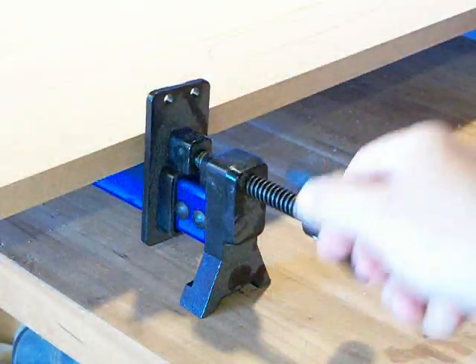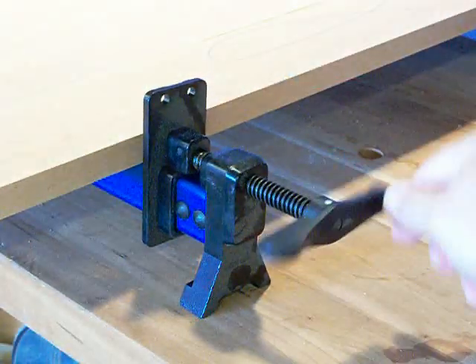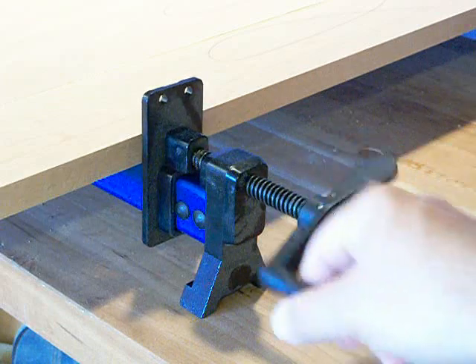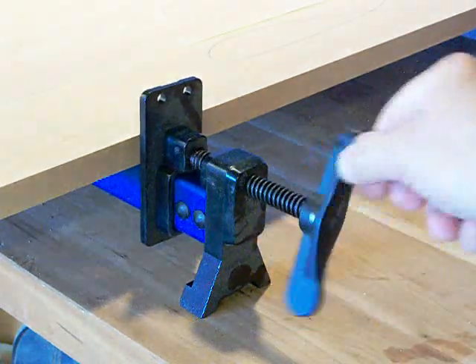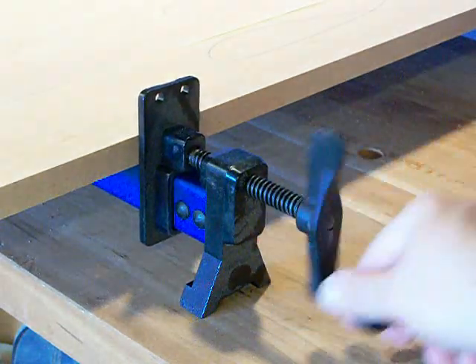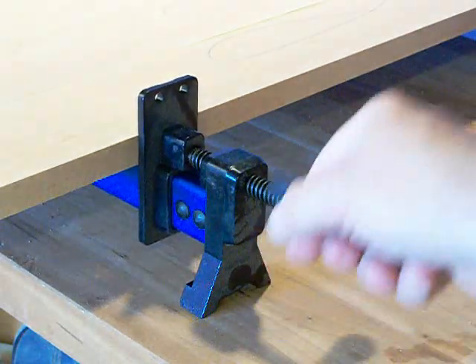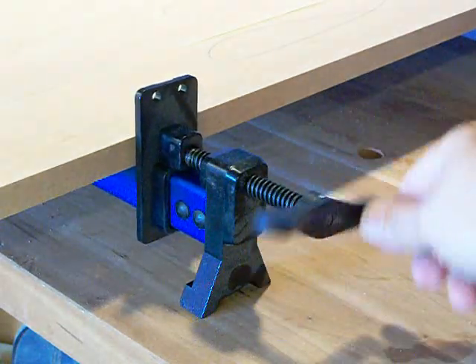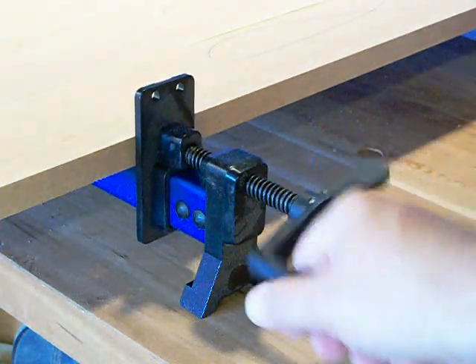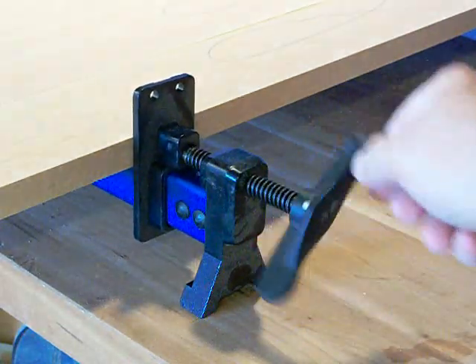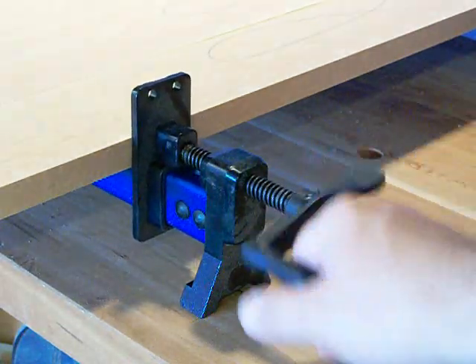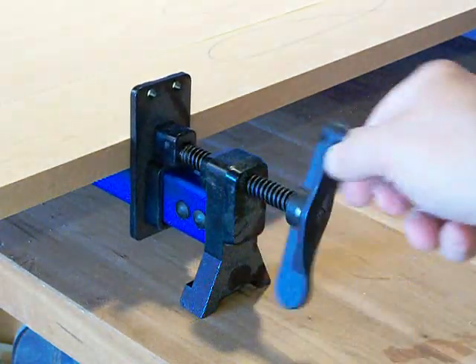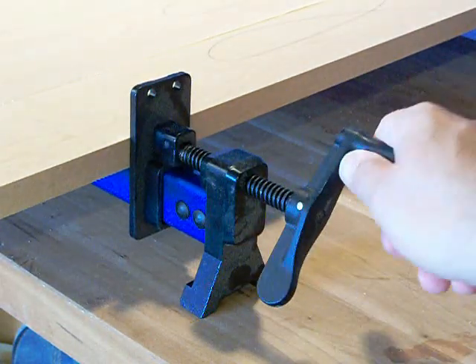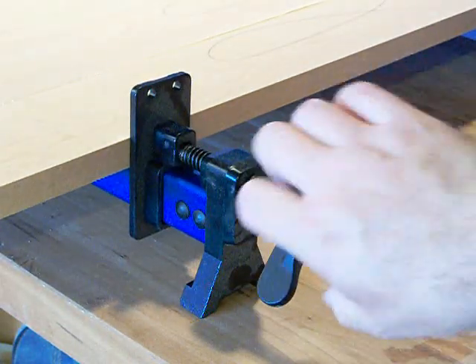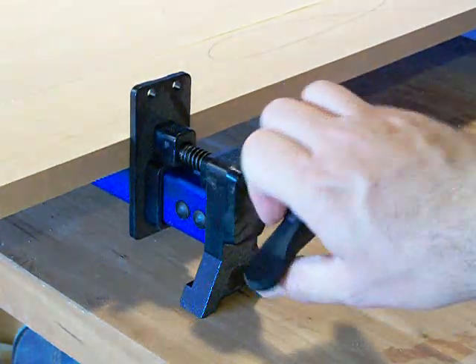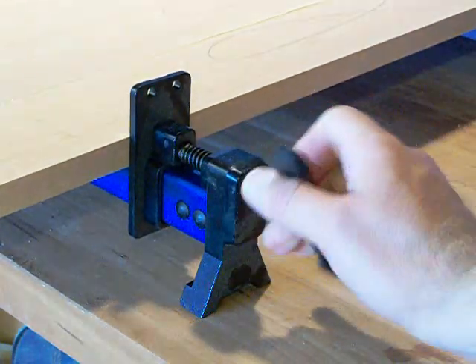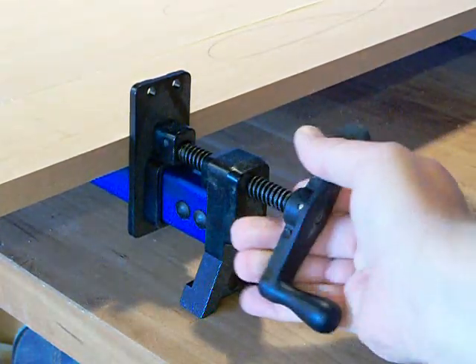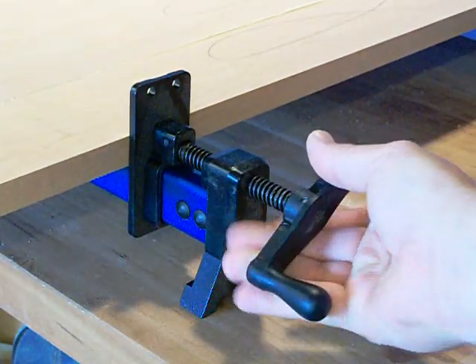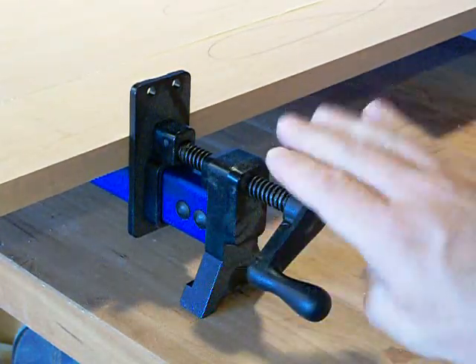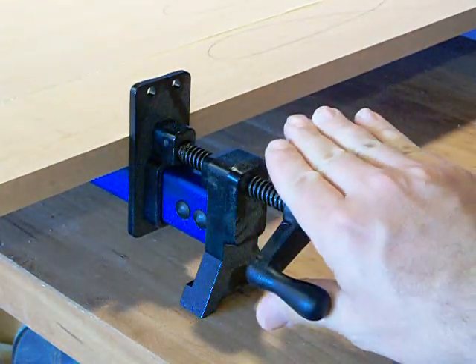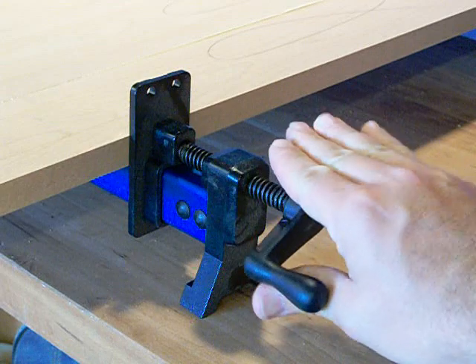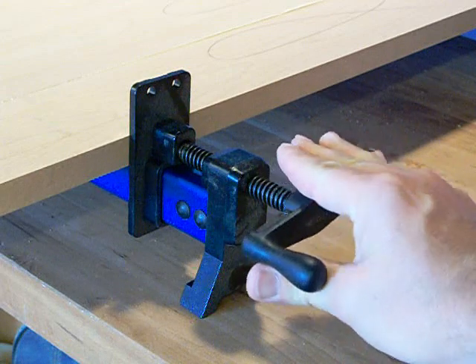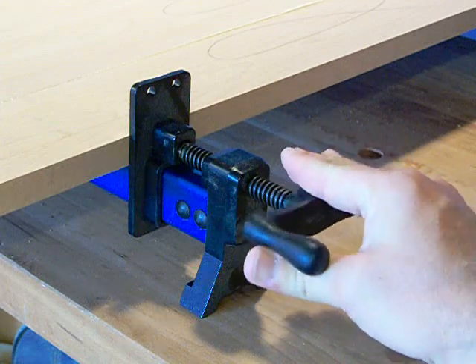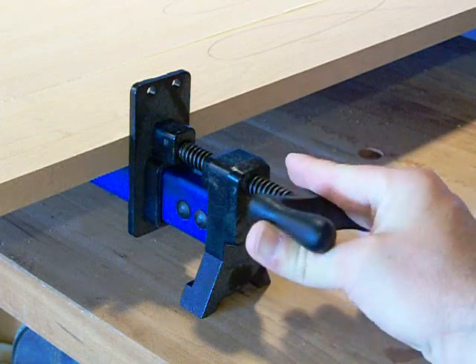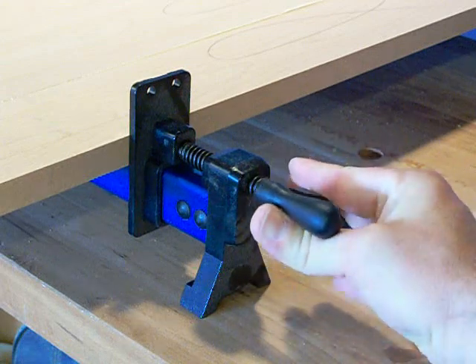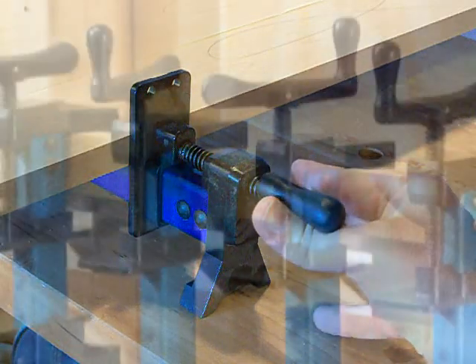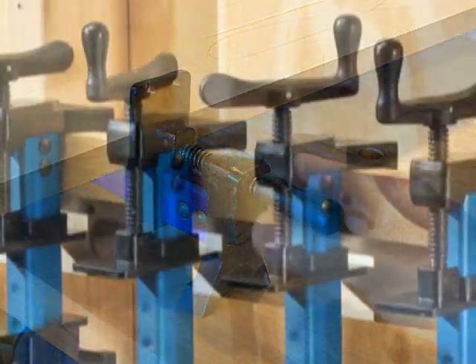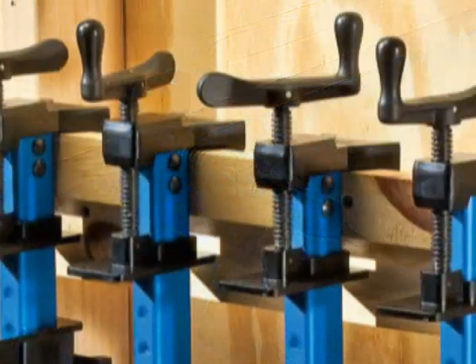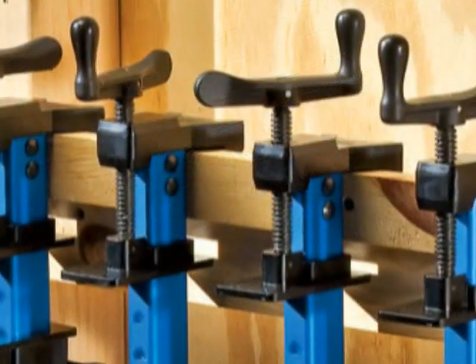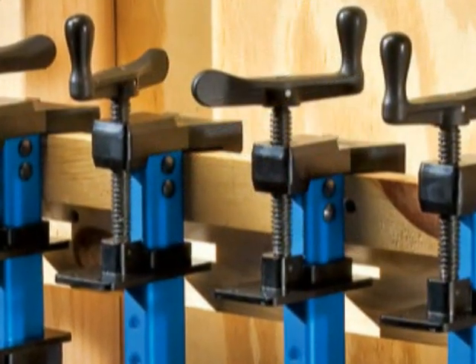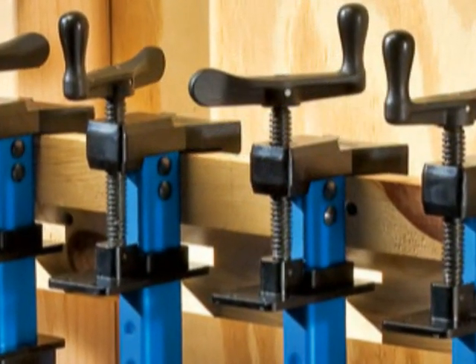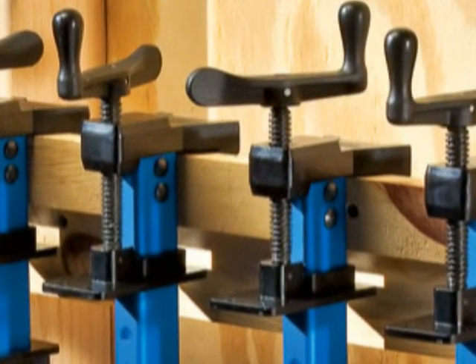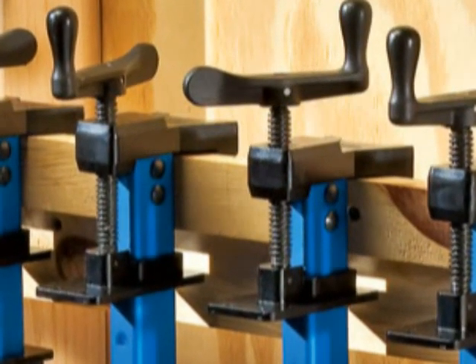The Sure-Foot design keeps the clamps stable when working, allows for plenty of clearance for the handle, and even provides a secure lip for hanging the clamps when not in use.